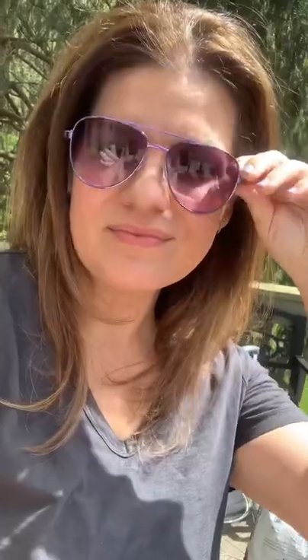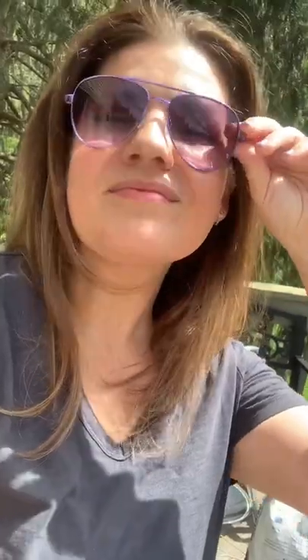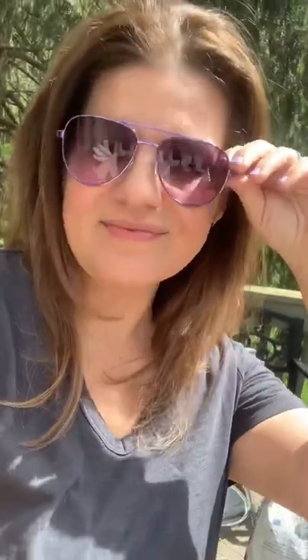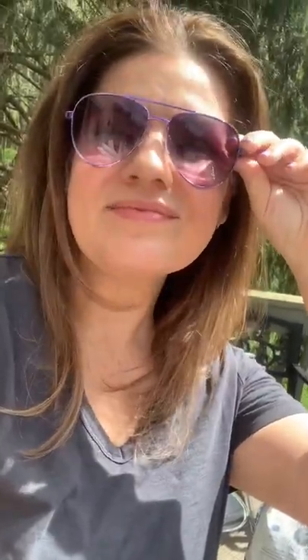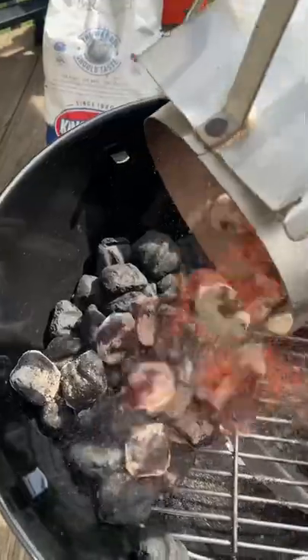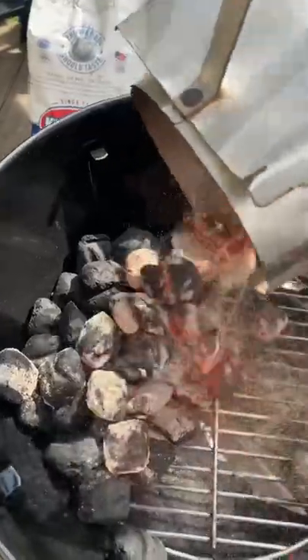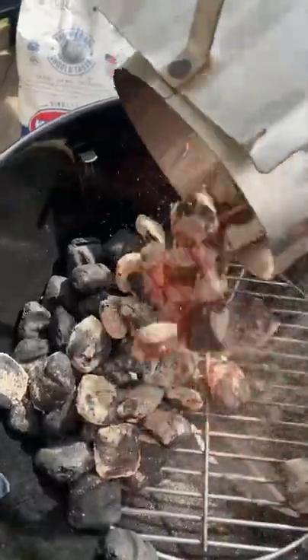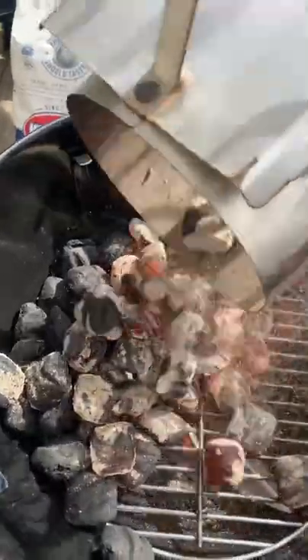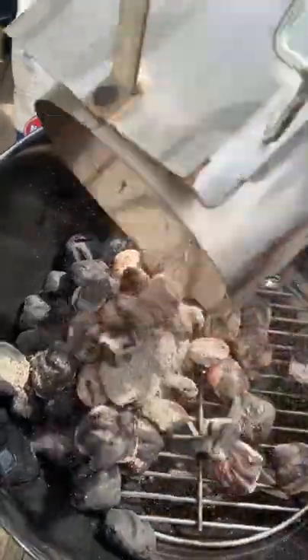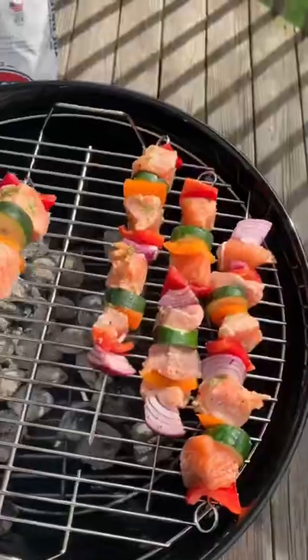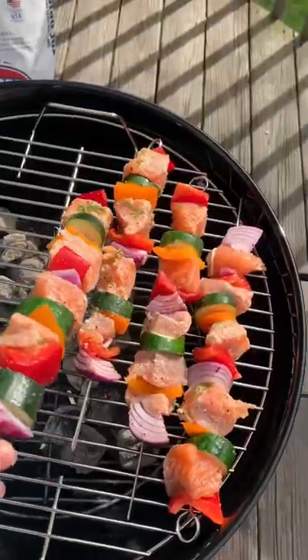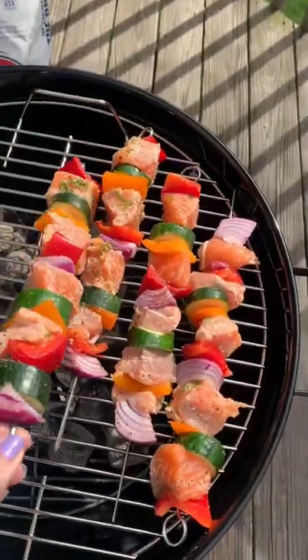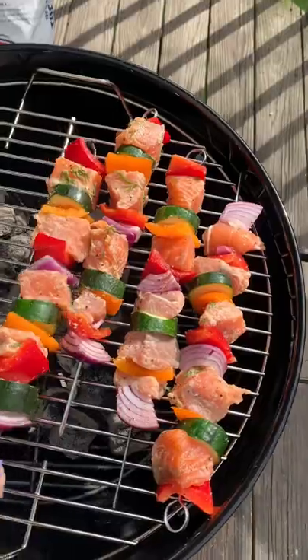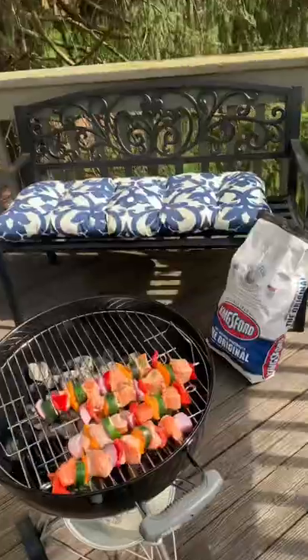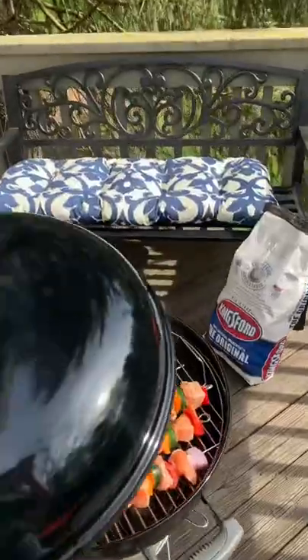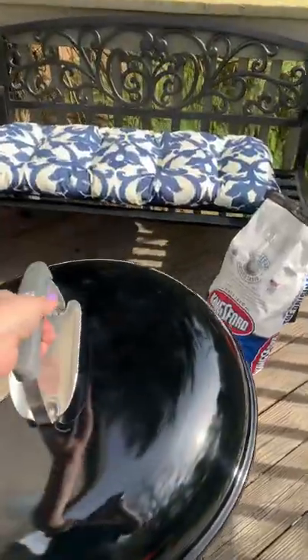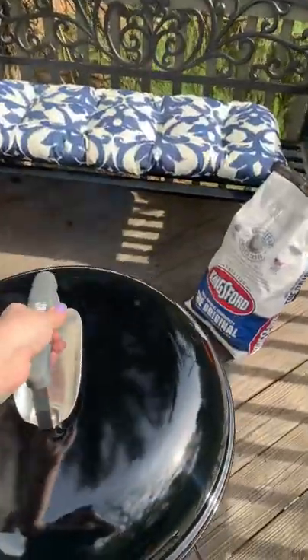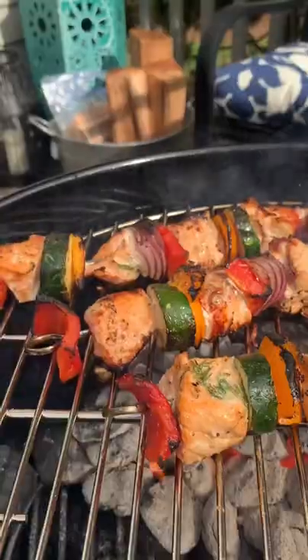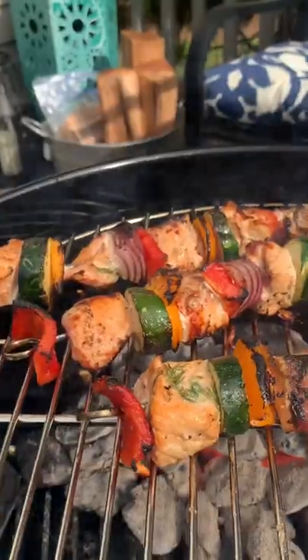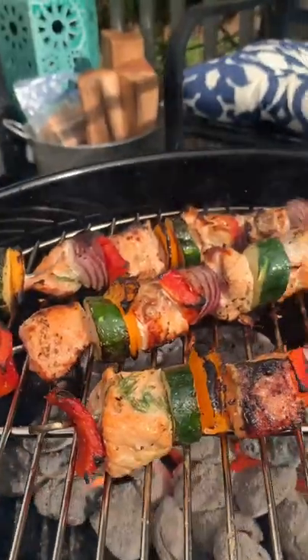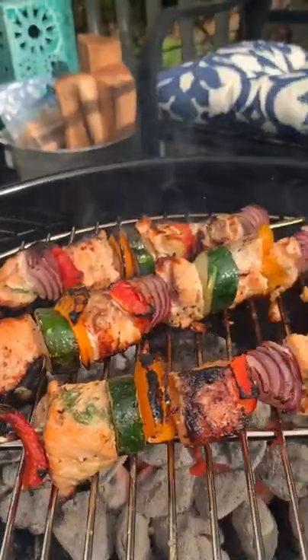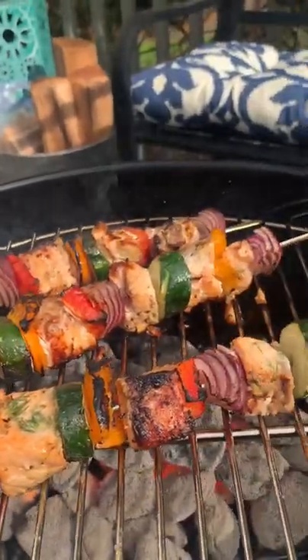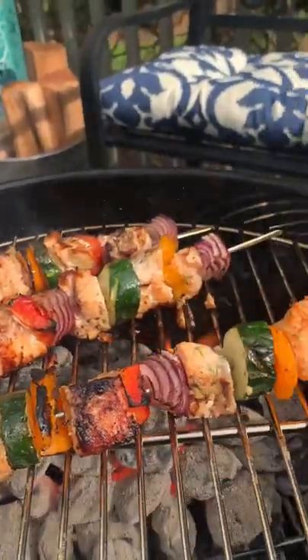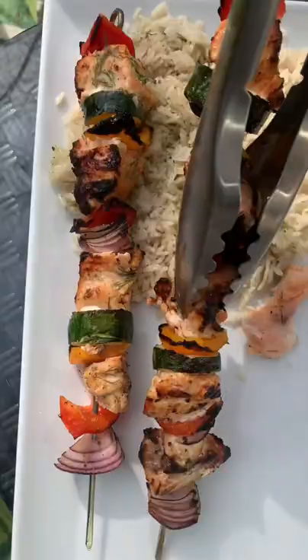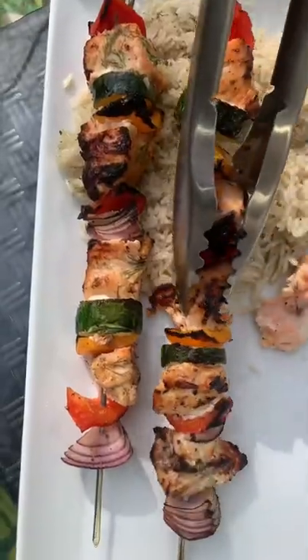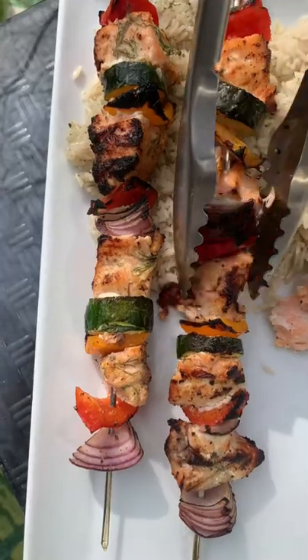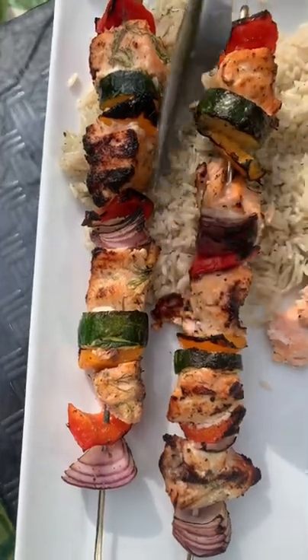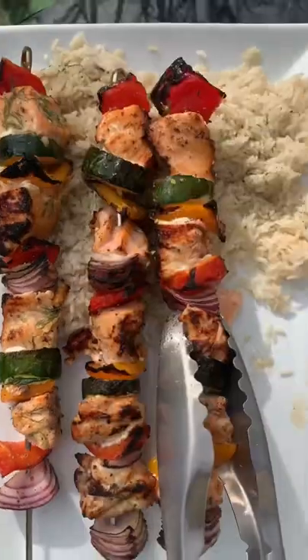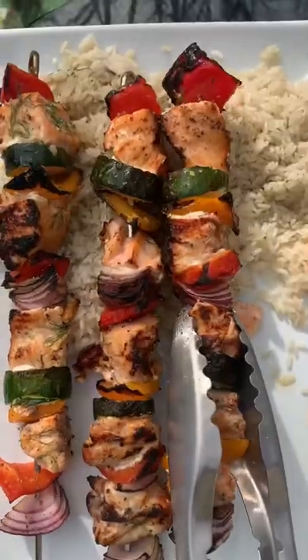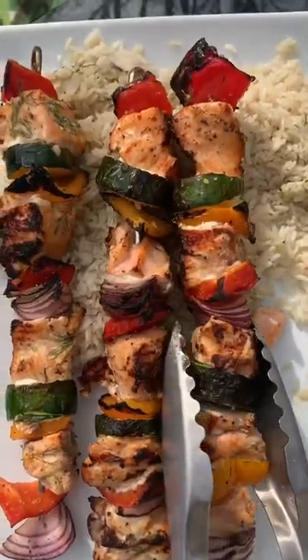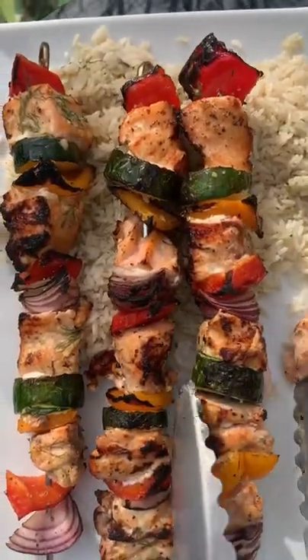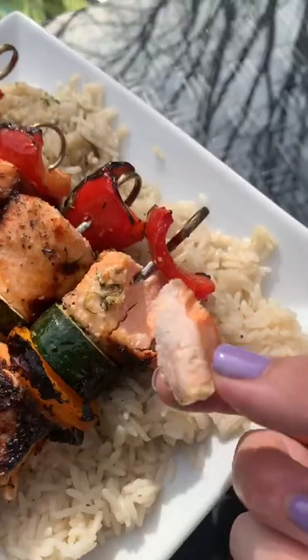Now let's get to the good stuff — time to throw these bad boys on the grill. I'm going to put them on indirect heat for about eight to ten minutes first, then move them right onto direct heat for just a minute or two on each side until they get nice and charred like that.